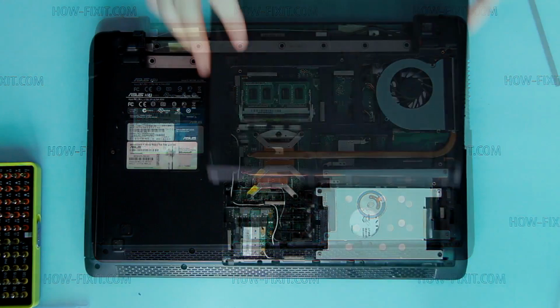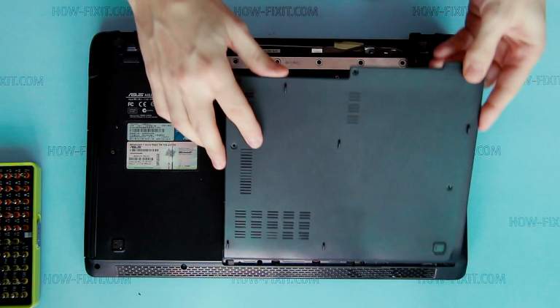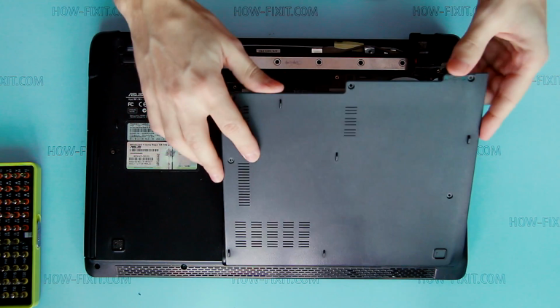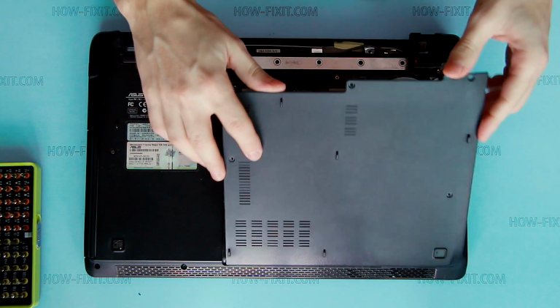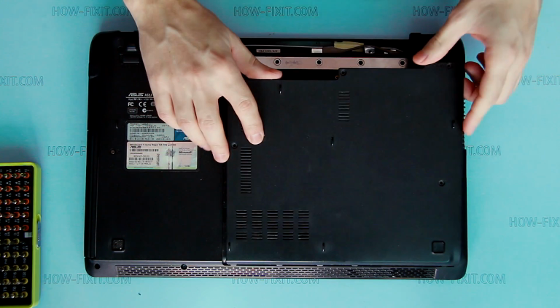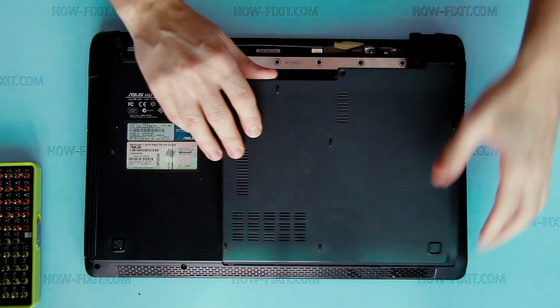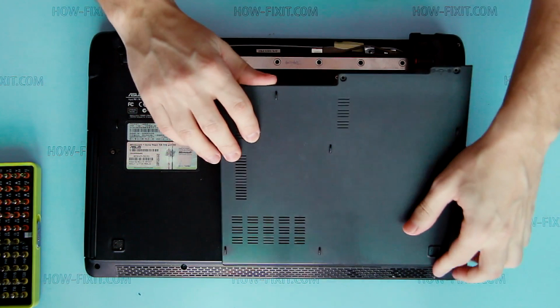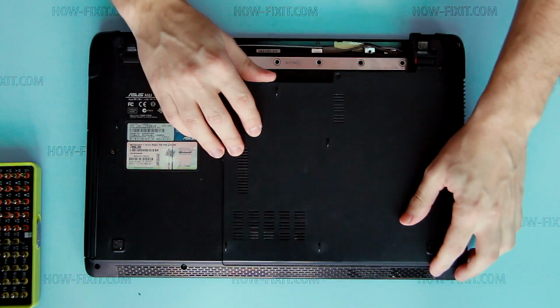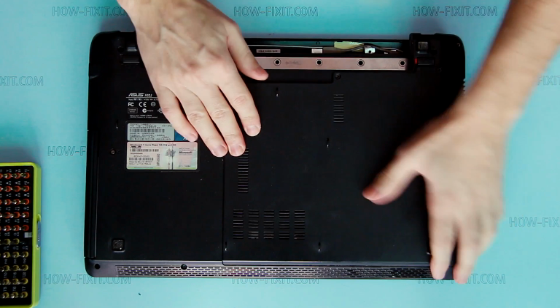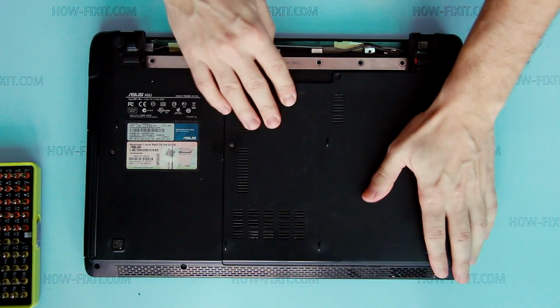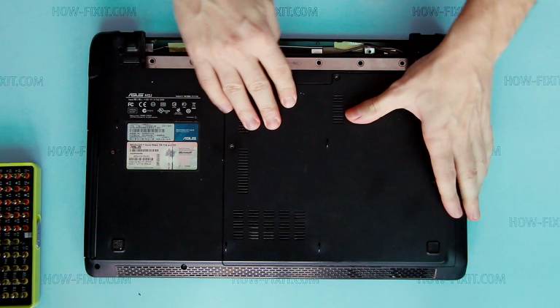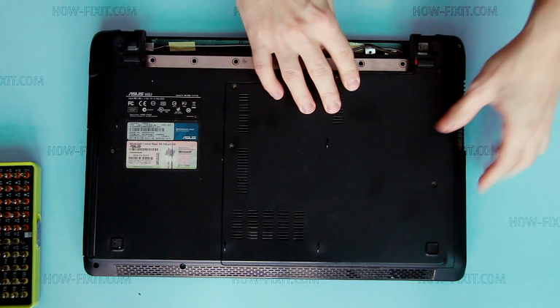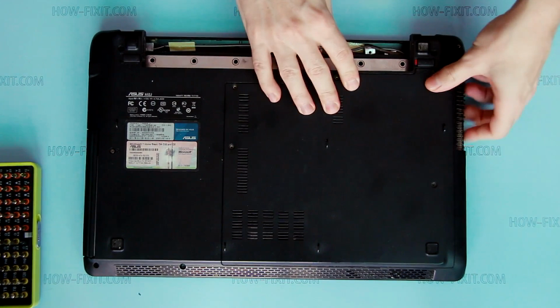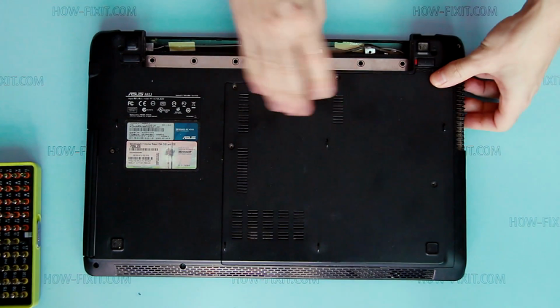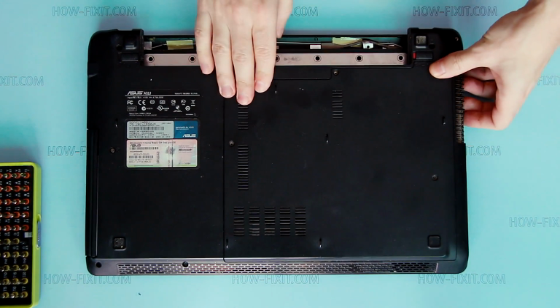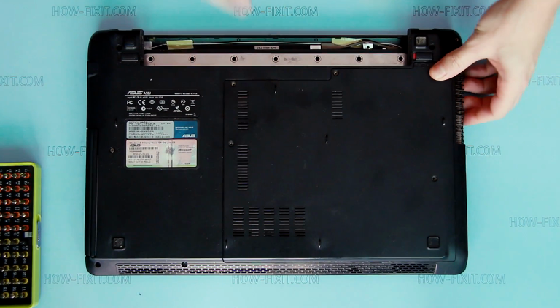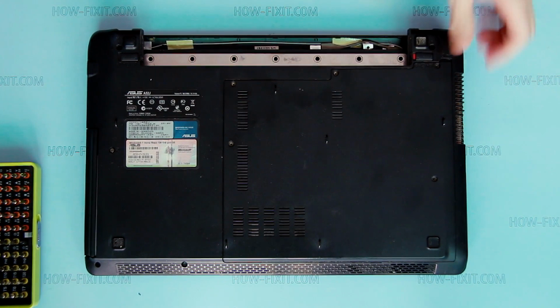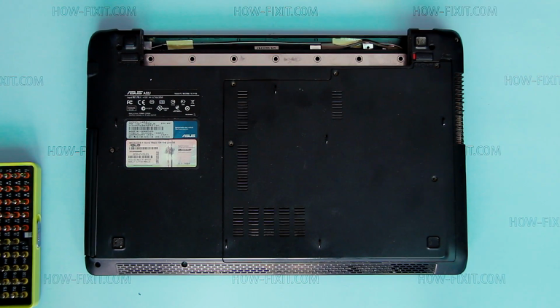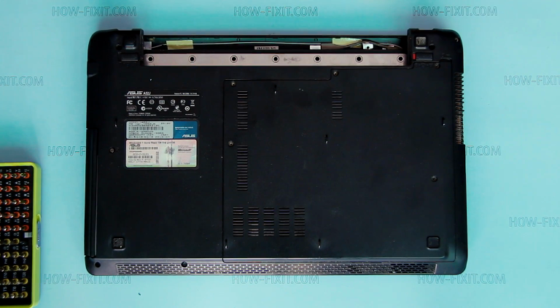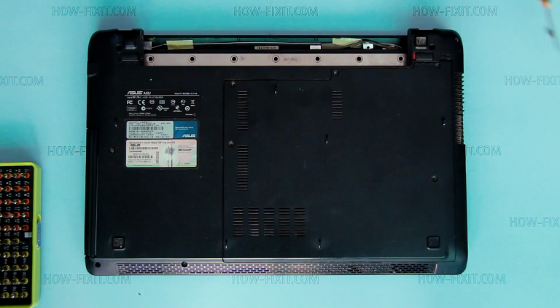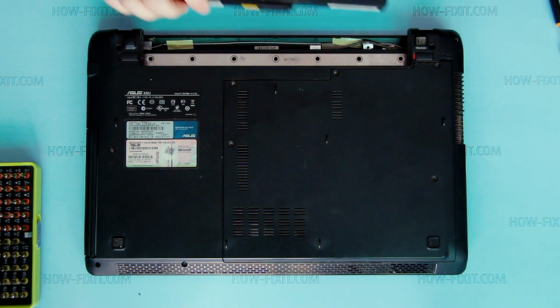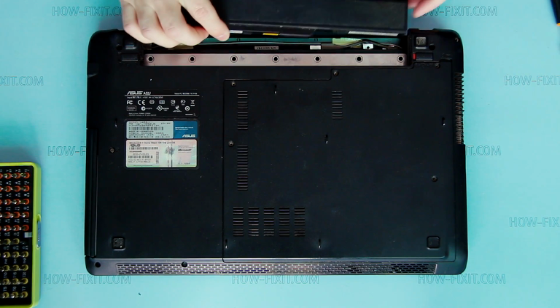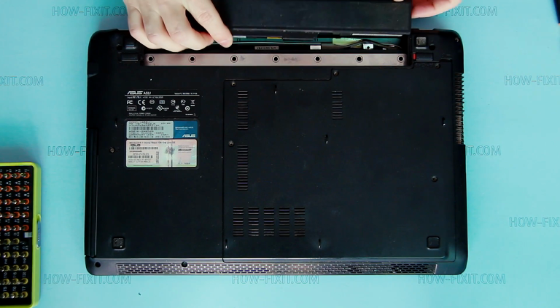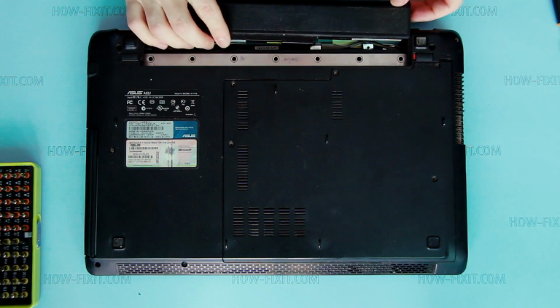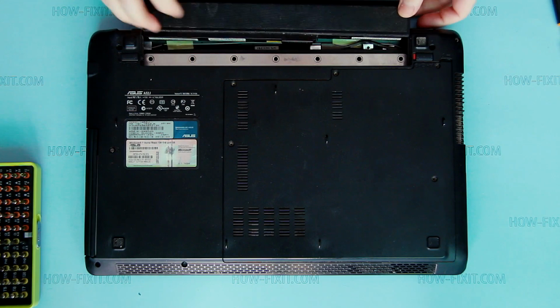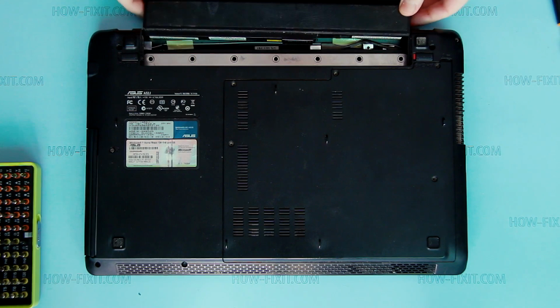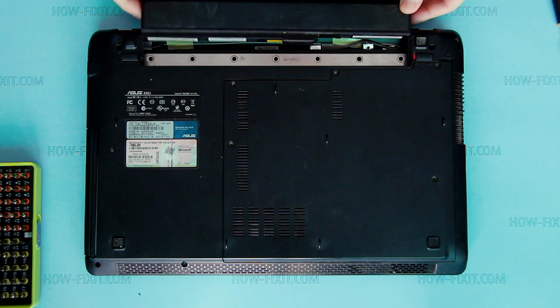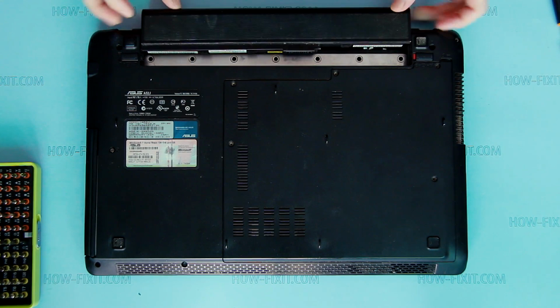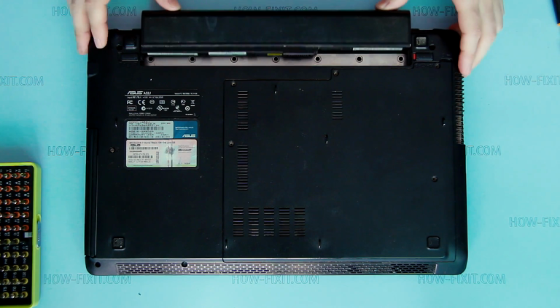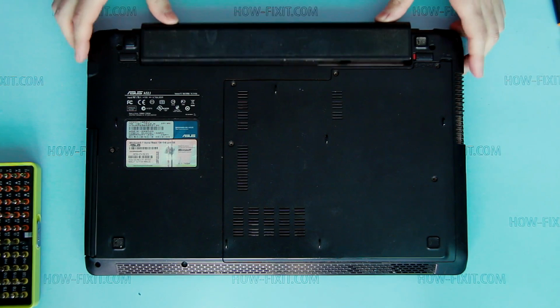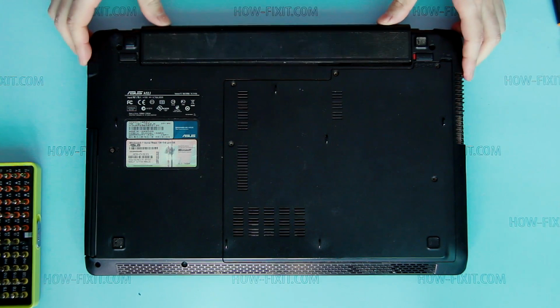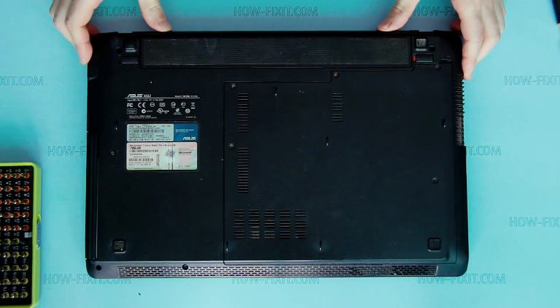Install bottom door. Secure it. And install battery.